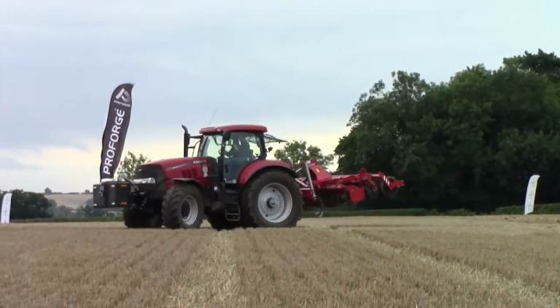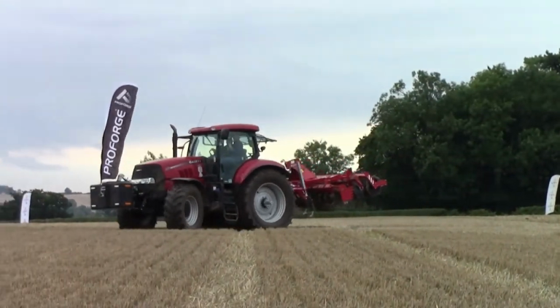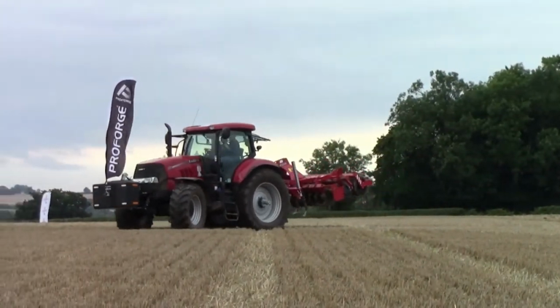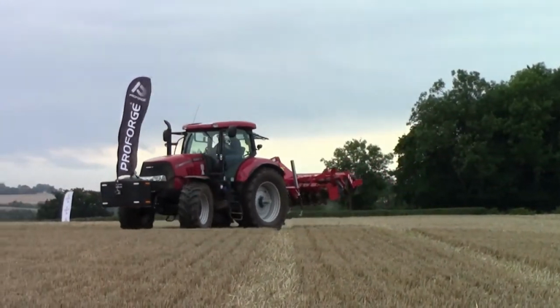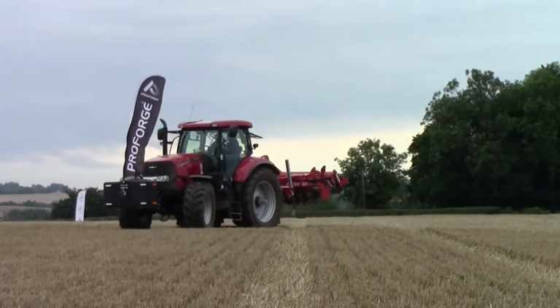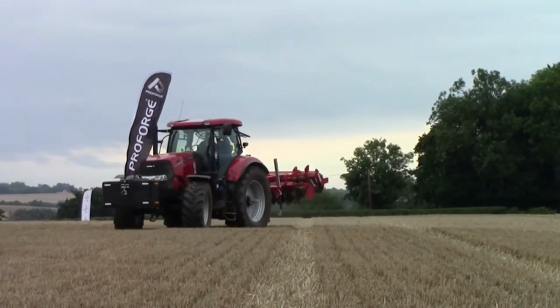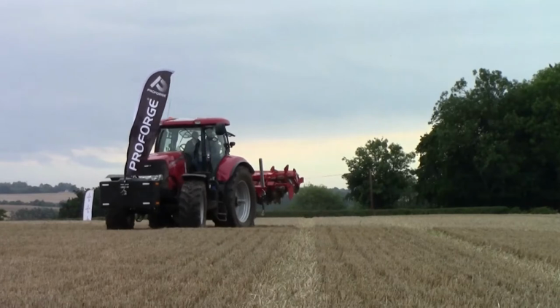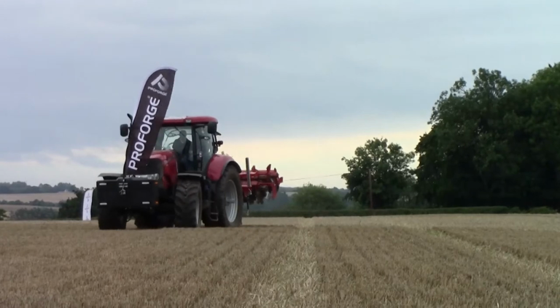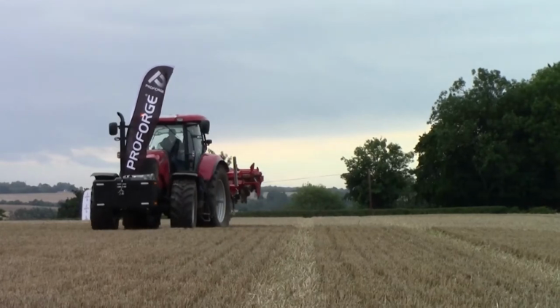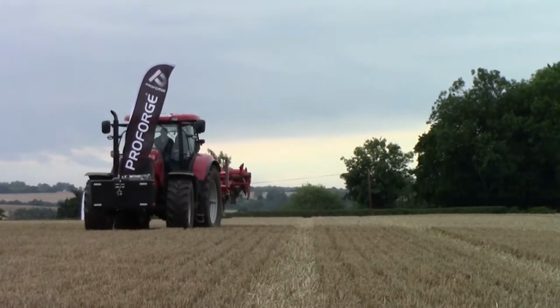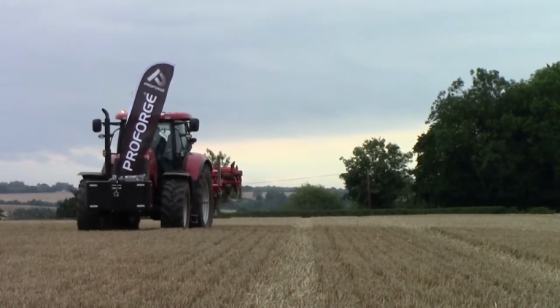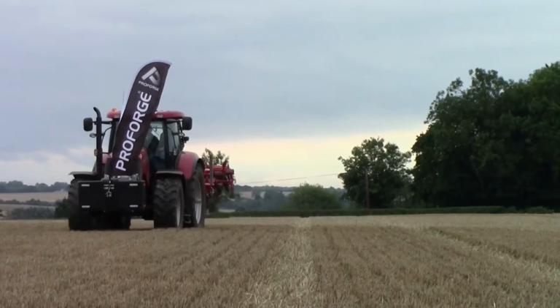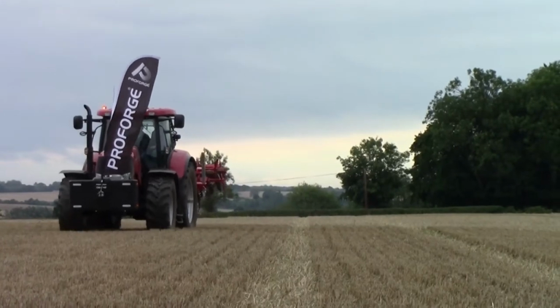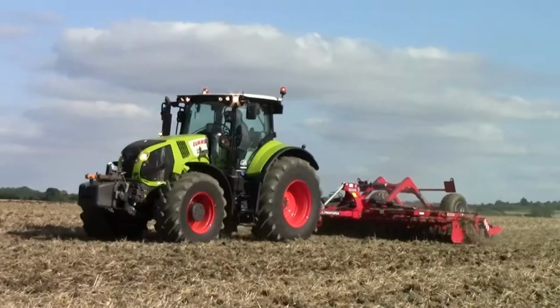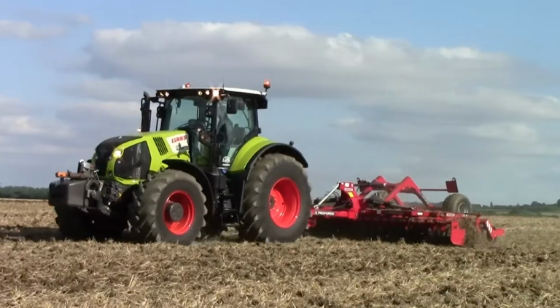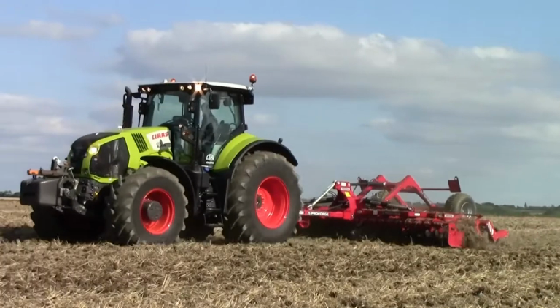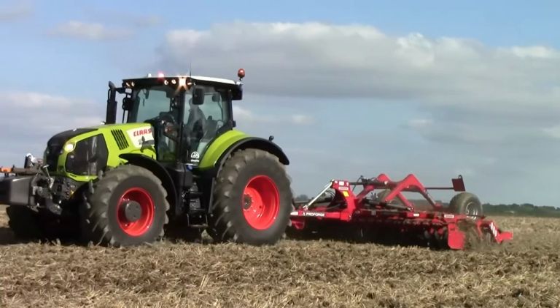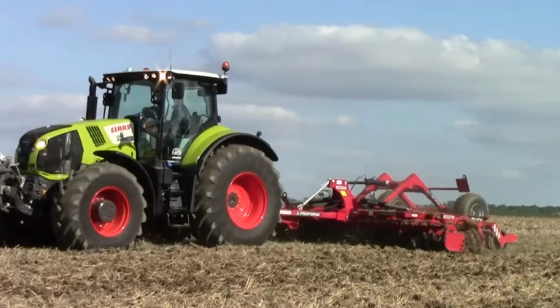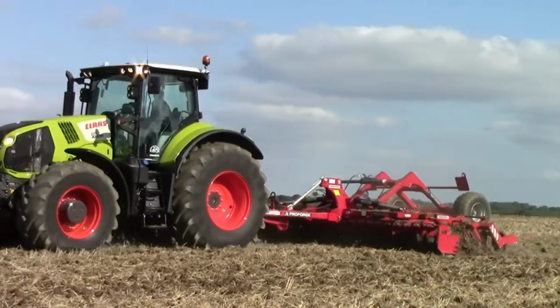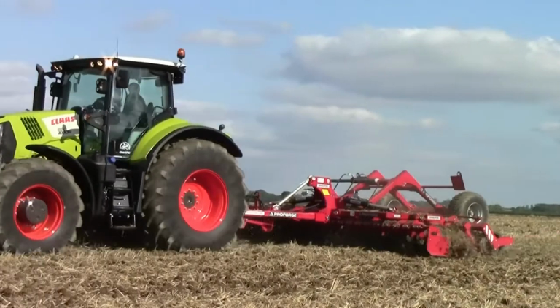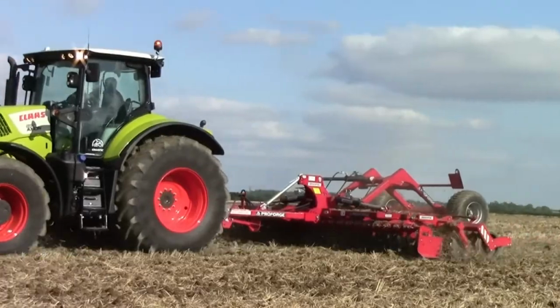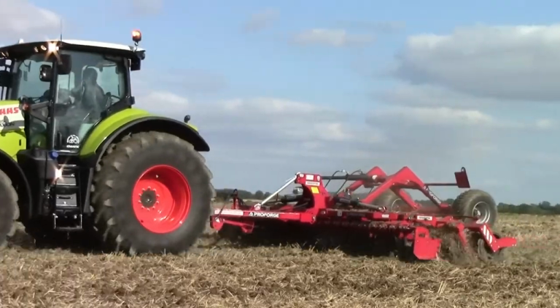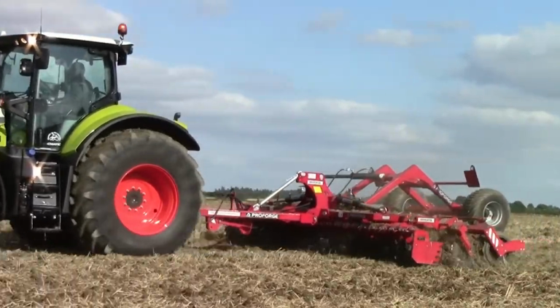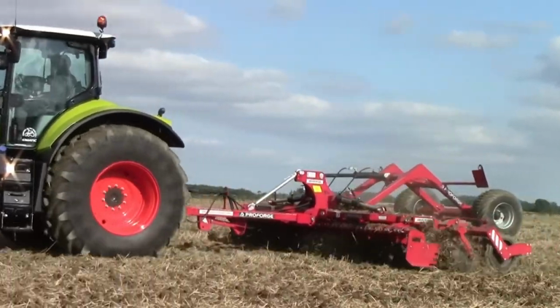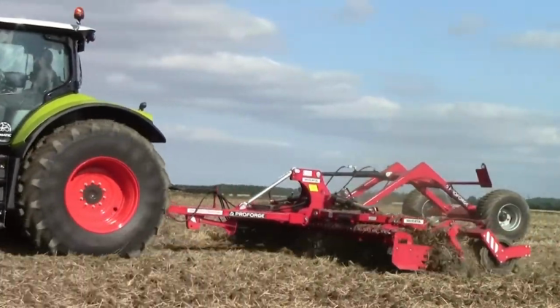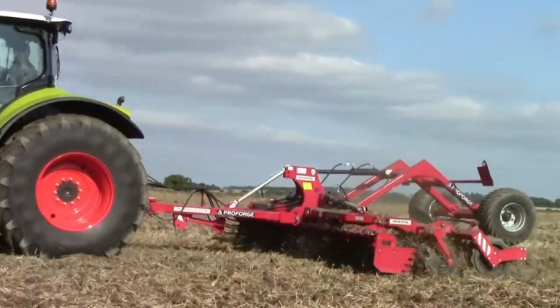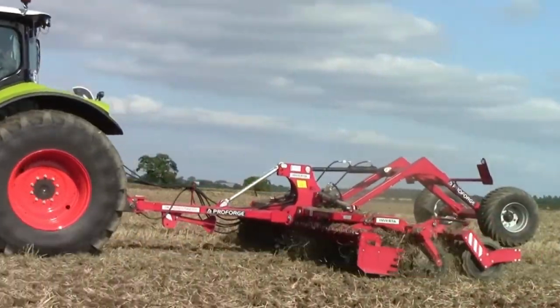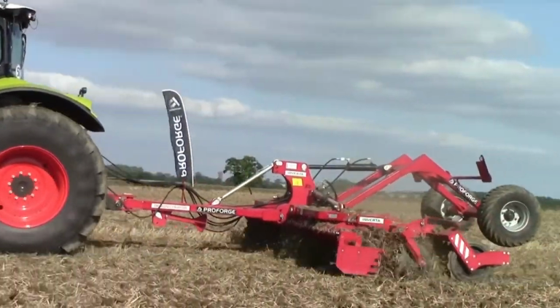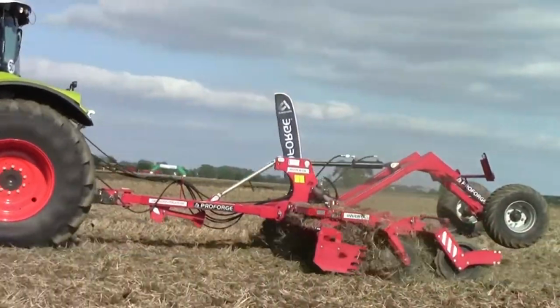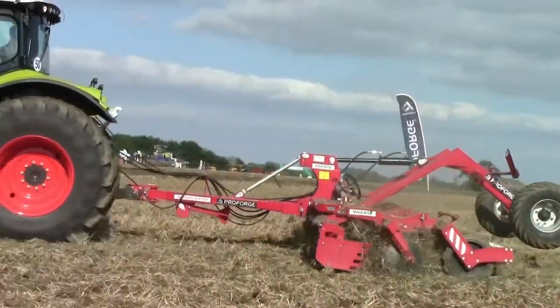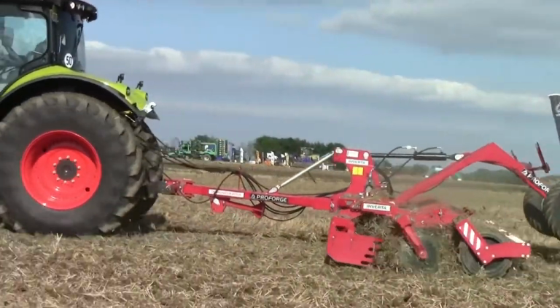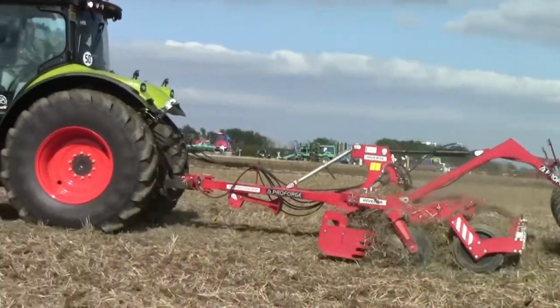The ProForge Inverter has proved itself throughout the season in both dry summer and stickier autumn conditions, on both stubbles and on ploughing, and has often surpassed our more expensive competitors.